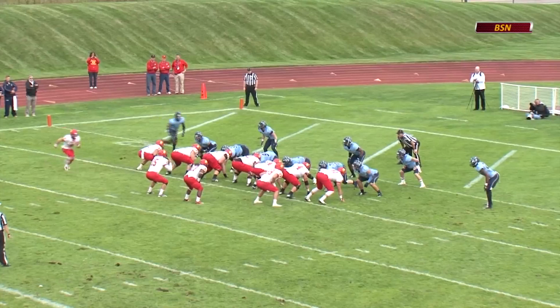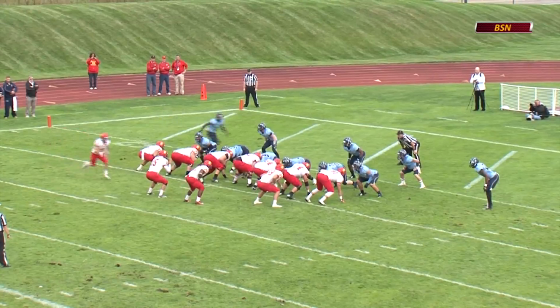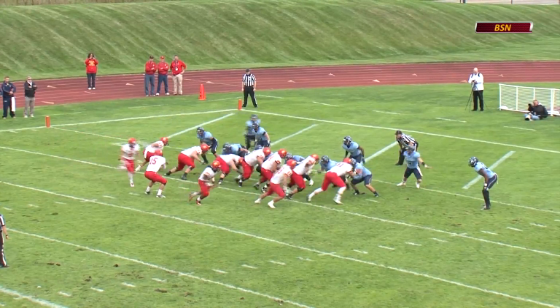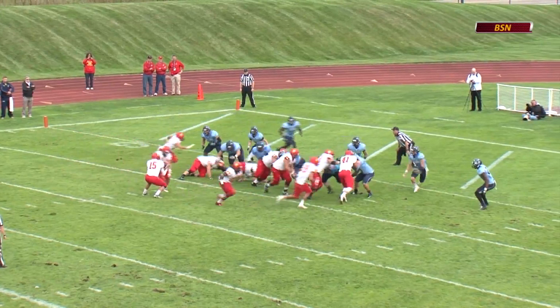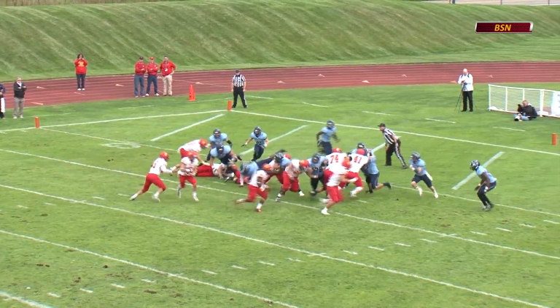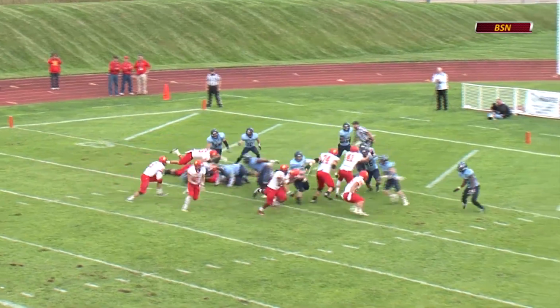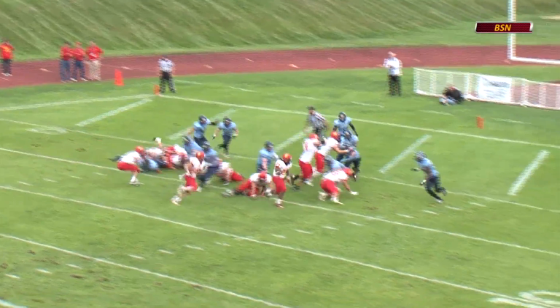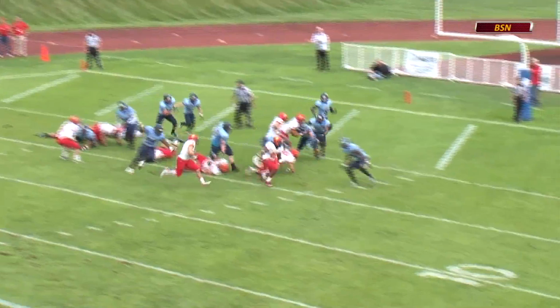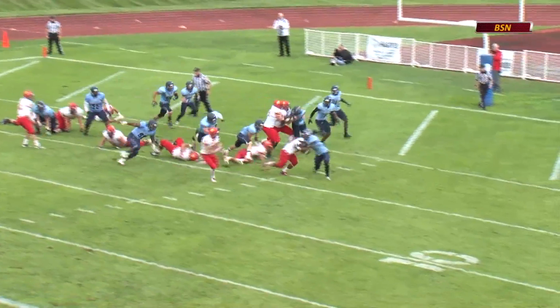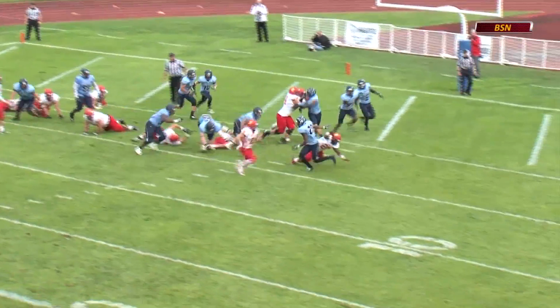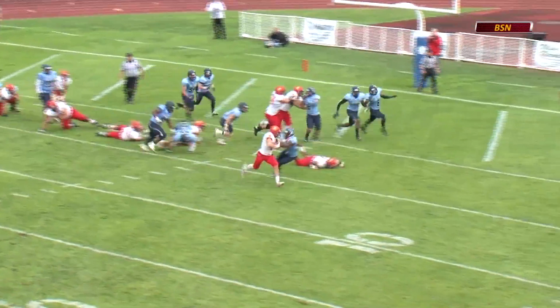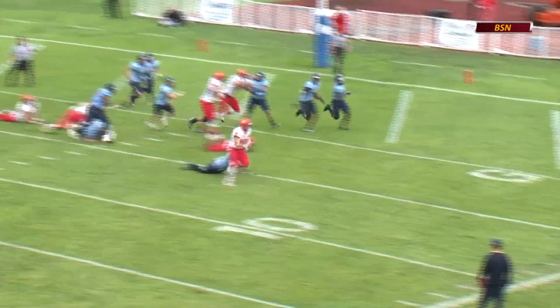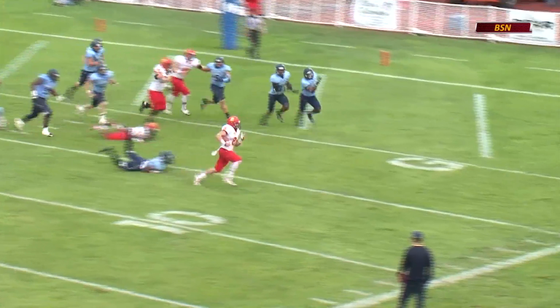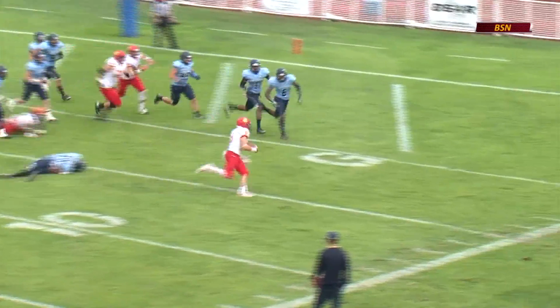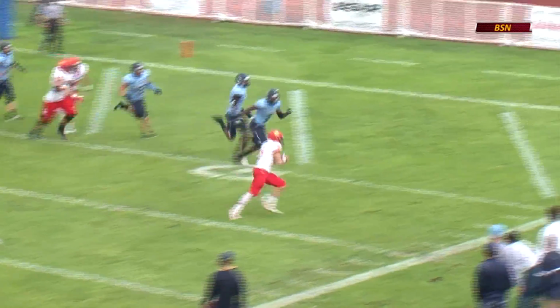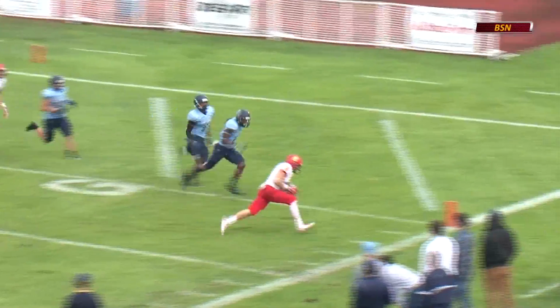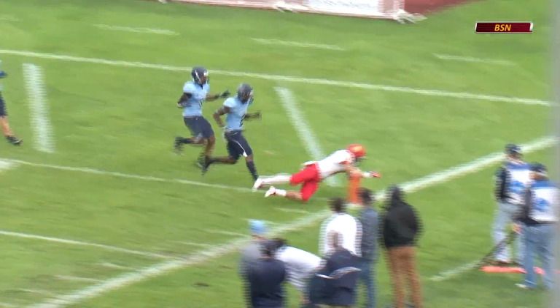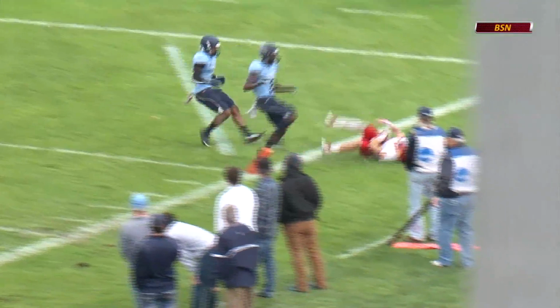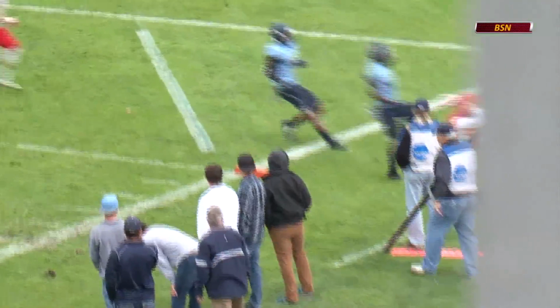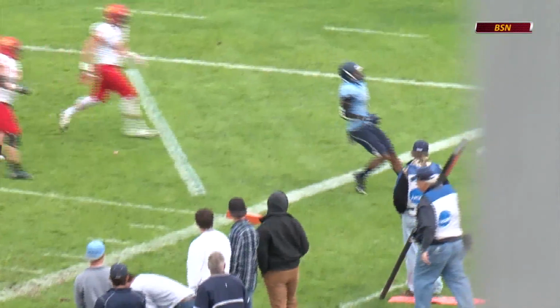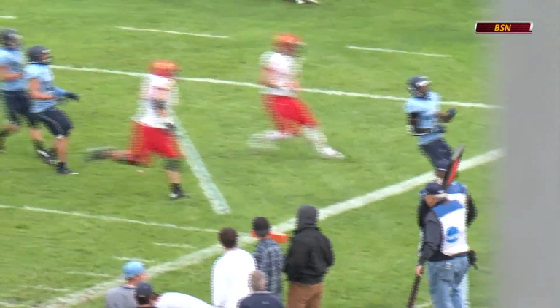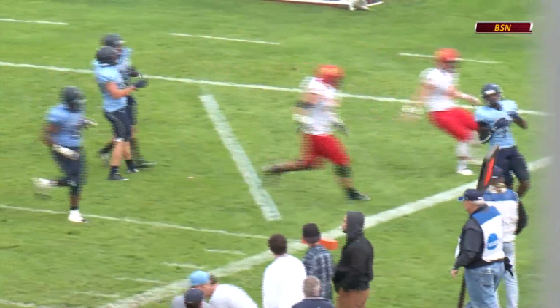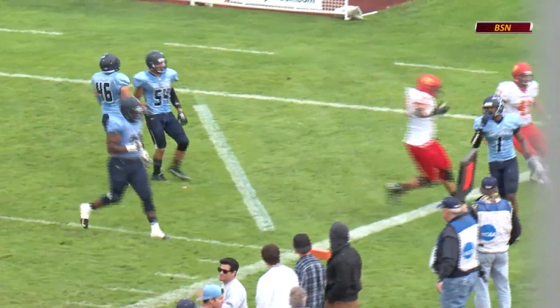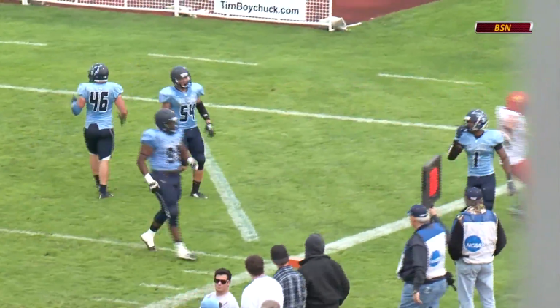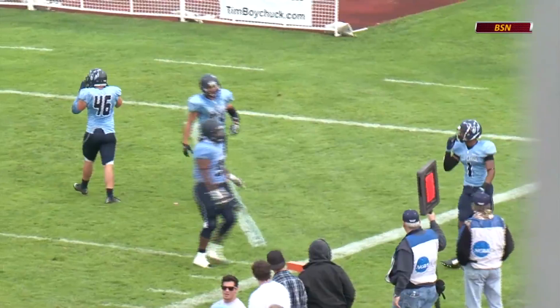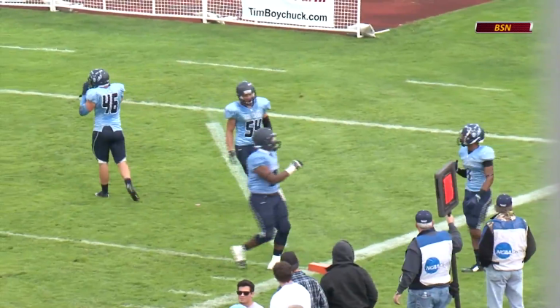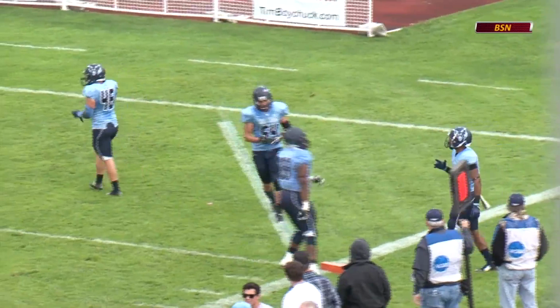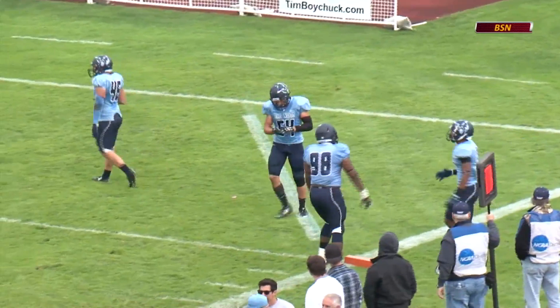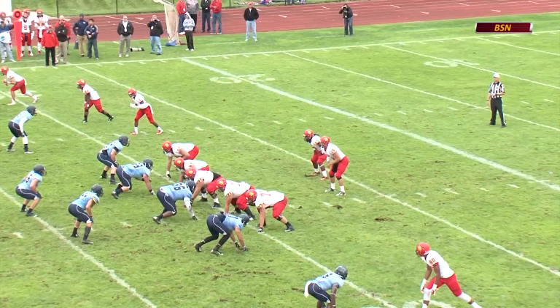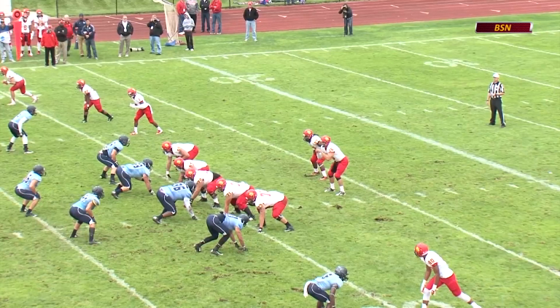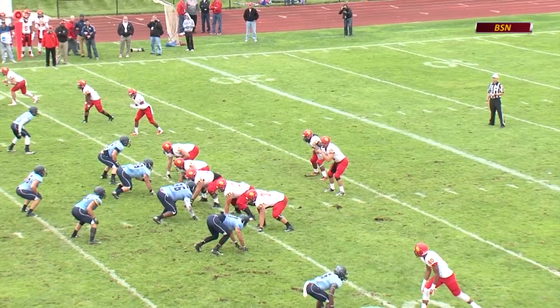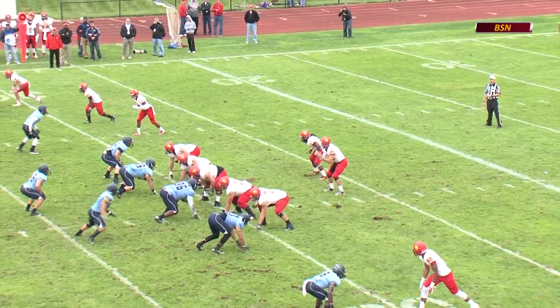At the line of scrimmage, man in motion. They'll run the sweep. It's Lampman near side. Lampman trying to turn the corner to the end zone, dives forward. Touchdown Bulldogs, right again here for Ferris State.